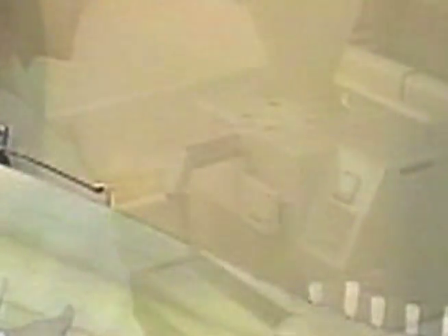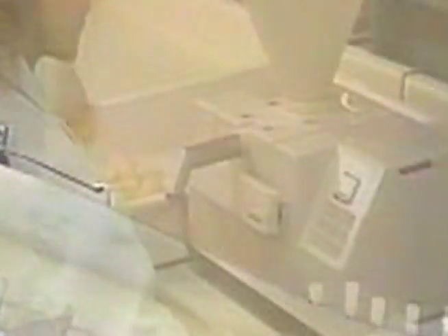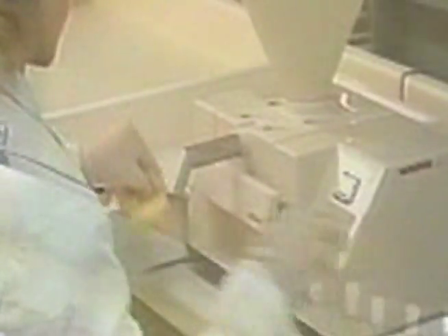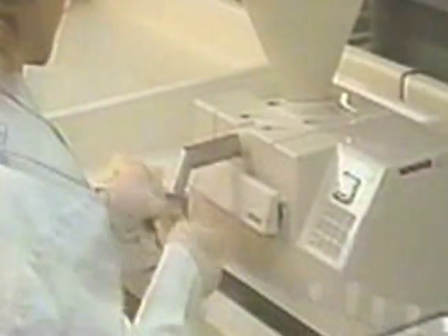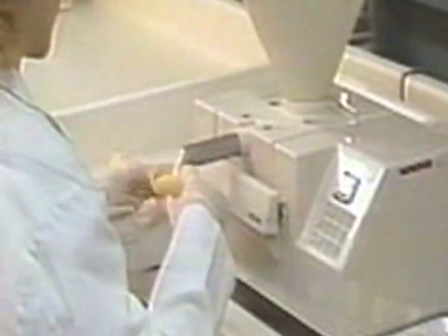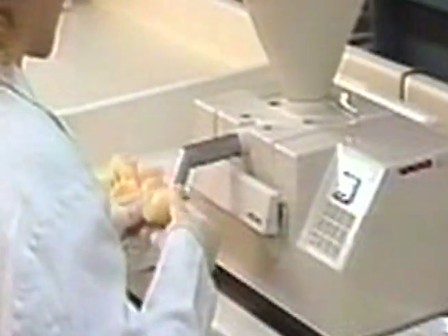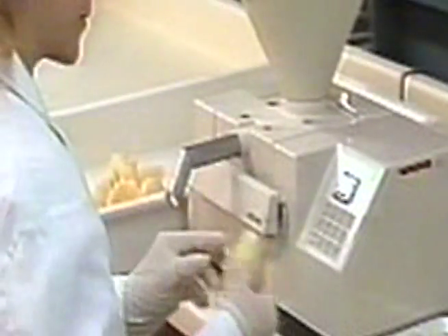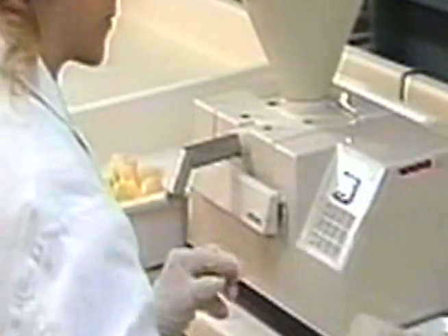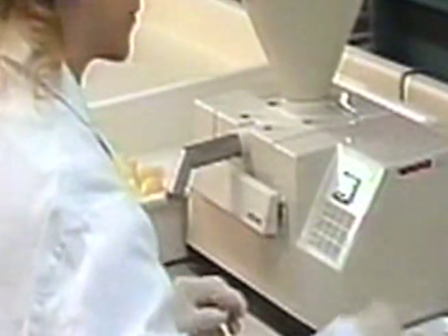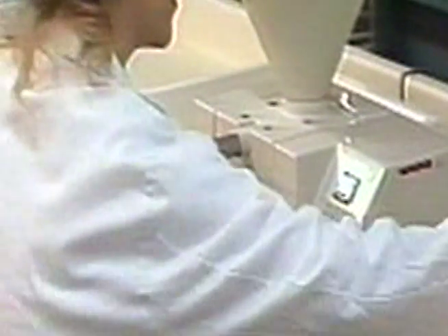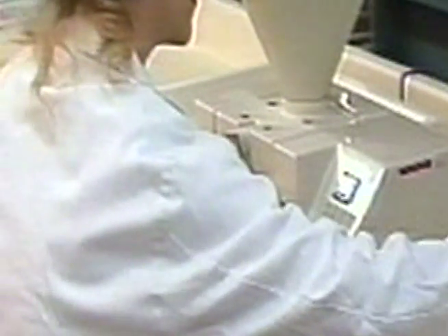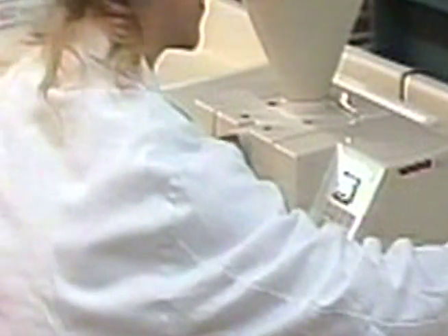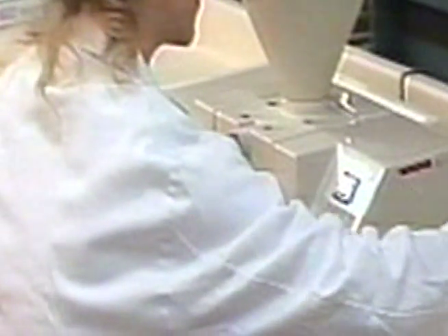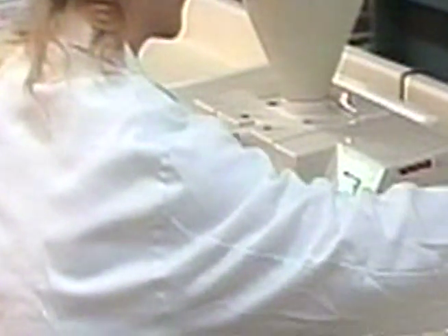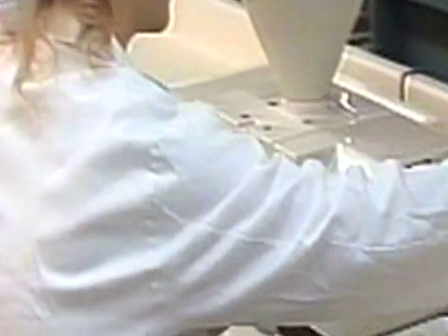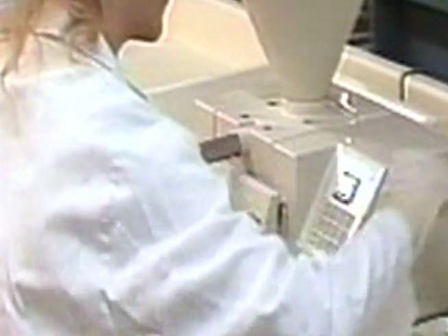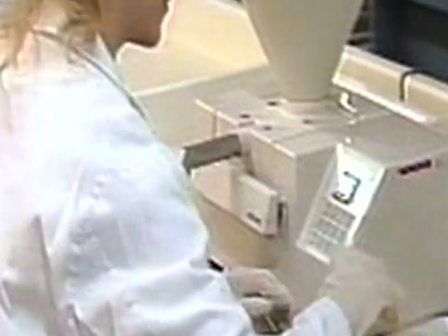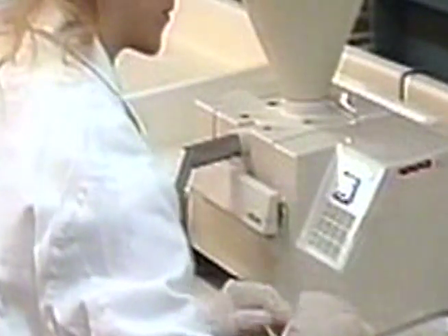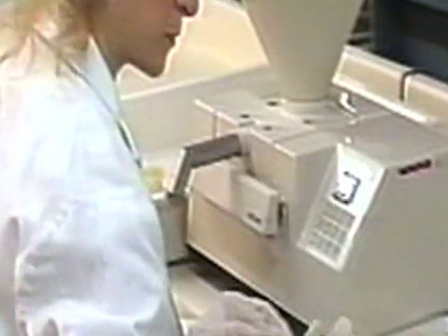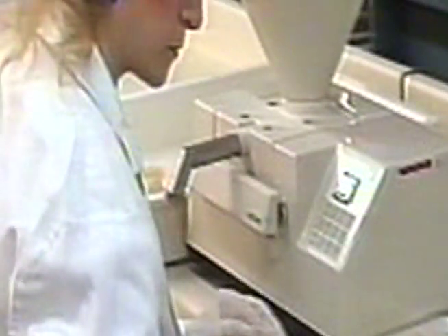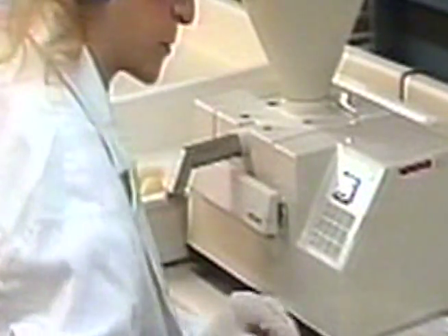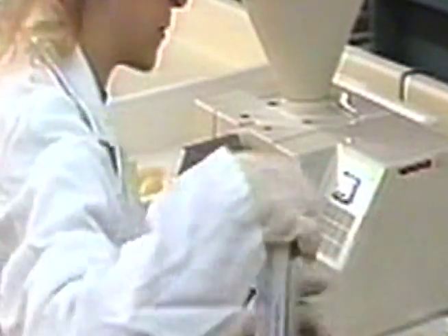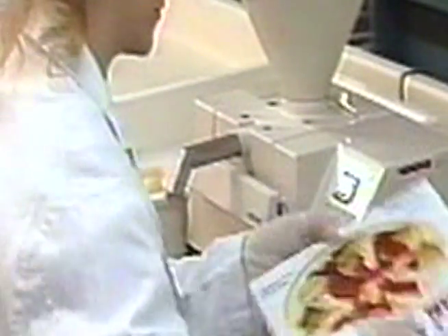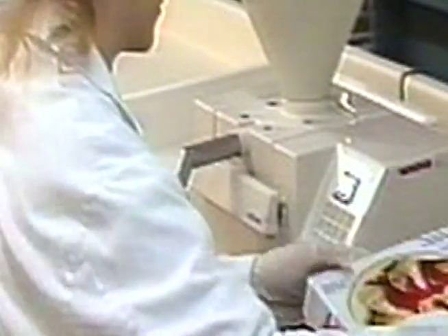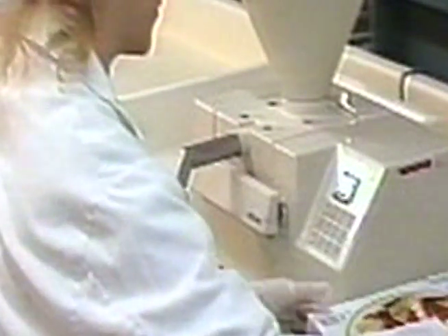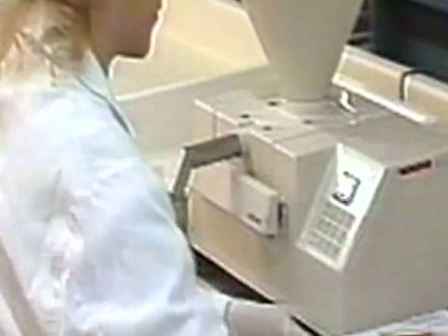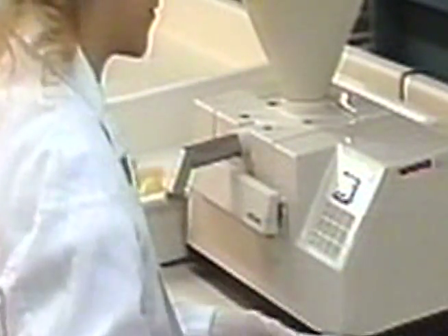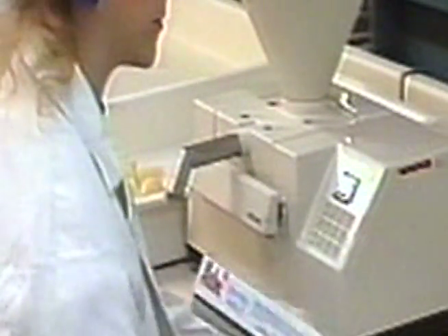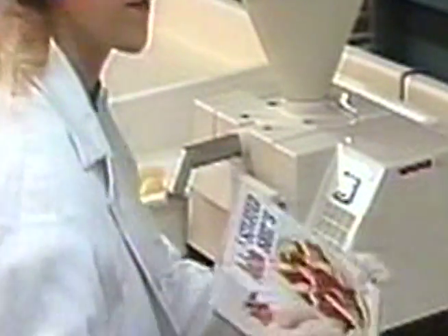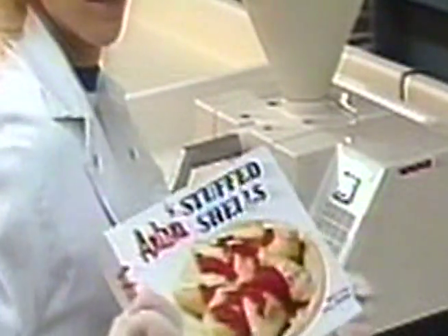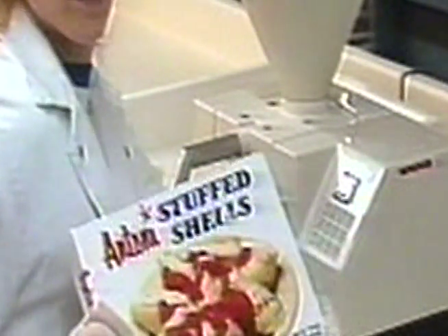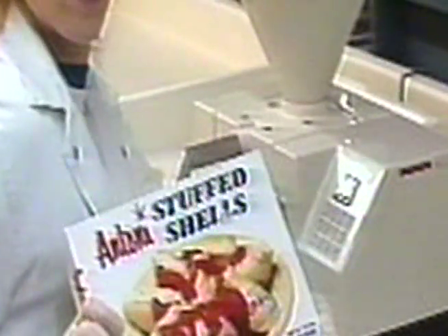The operators each have a computer-operated stuffing machine to give exact filling weight. As the shell is filled, it is packed in the box to be wrapped later.